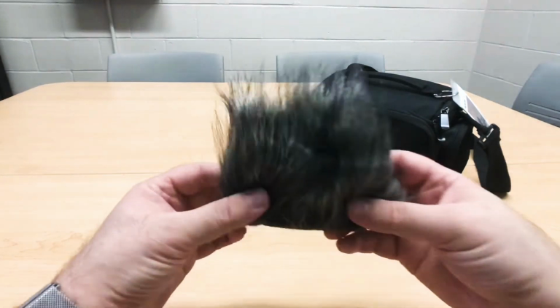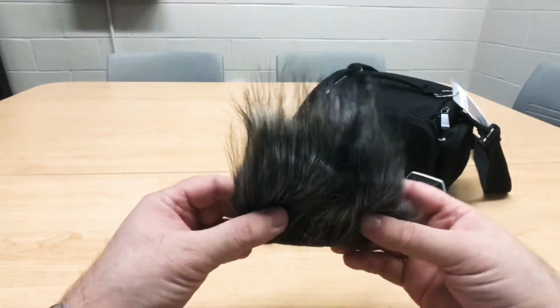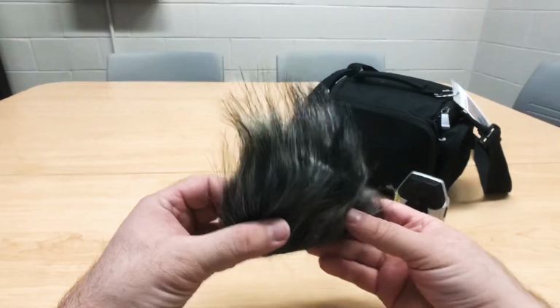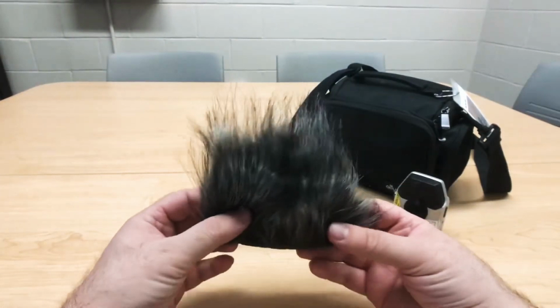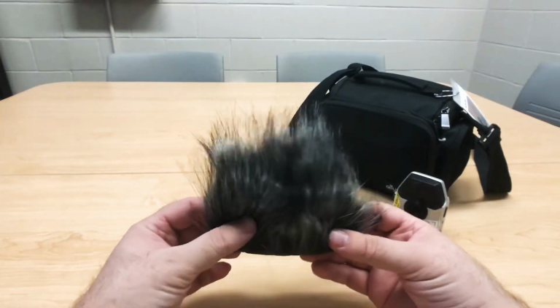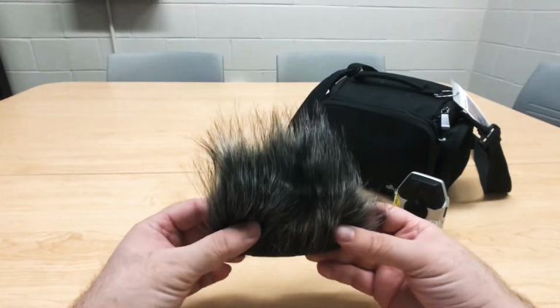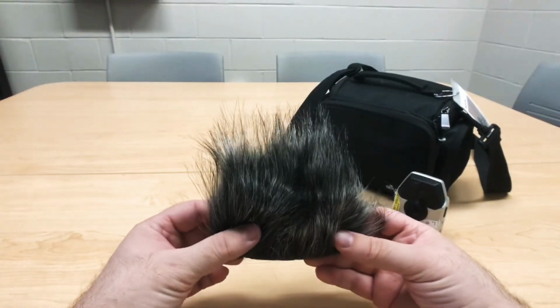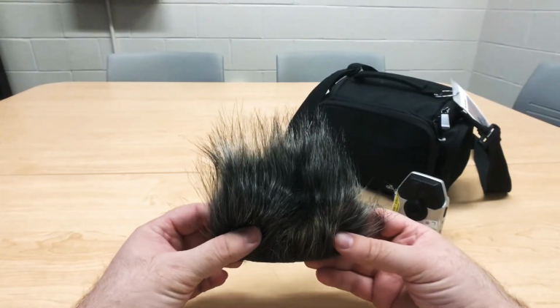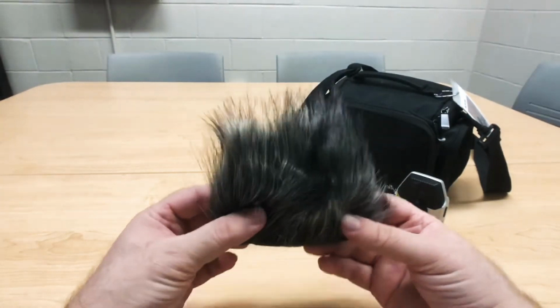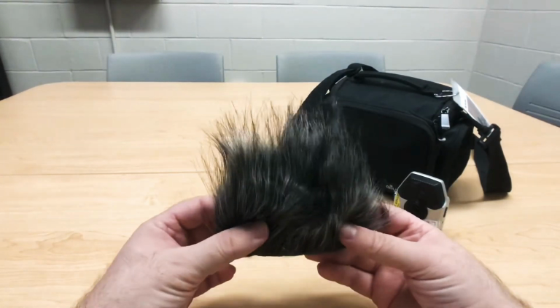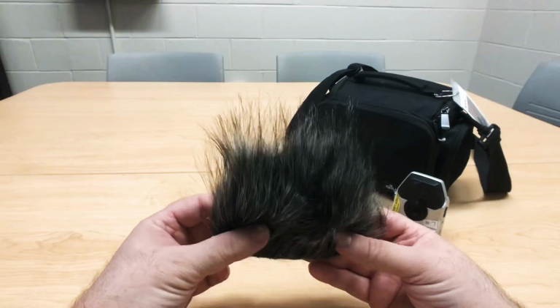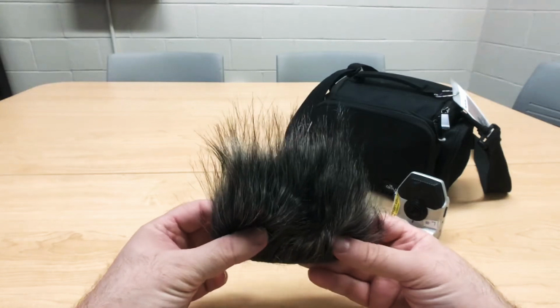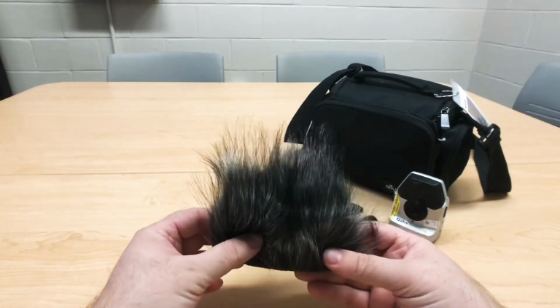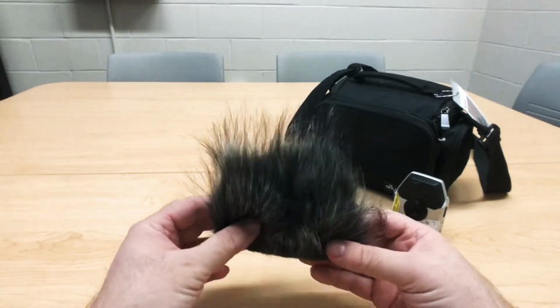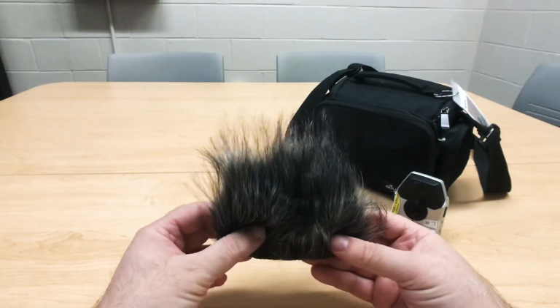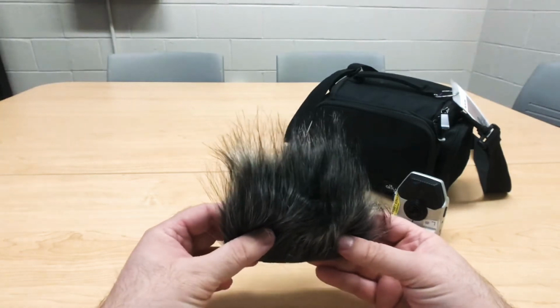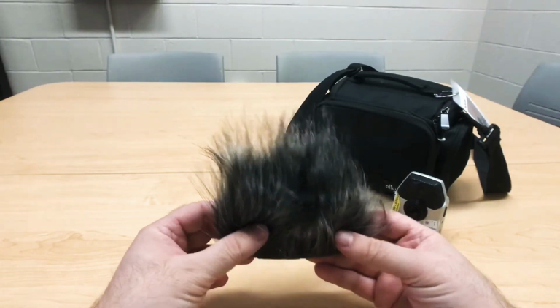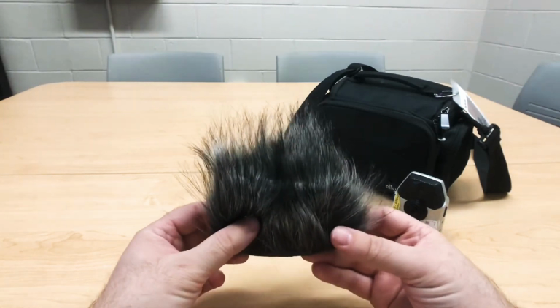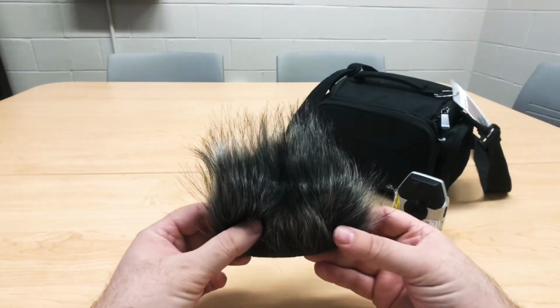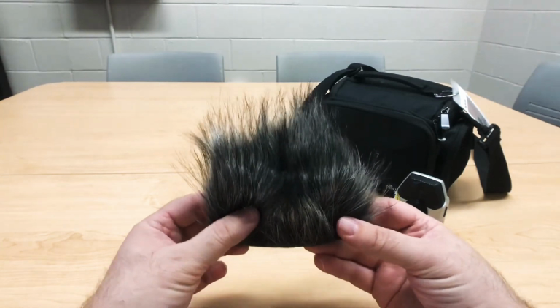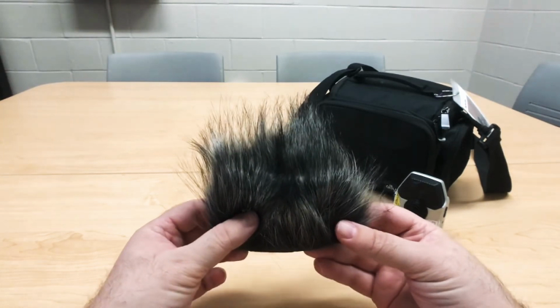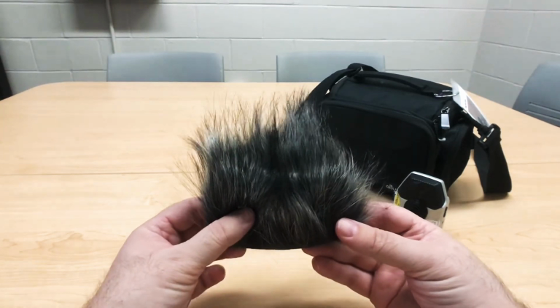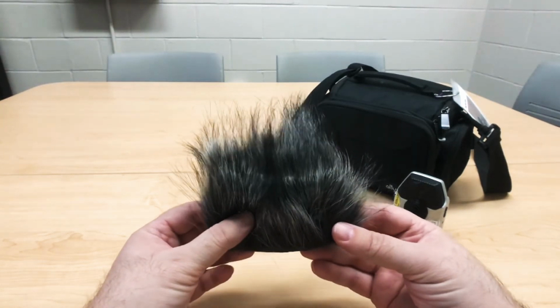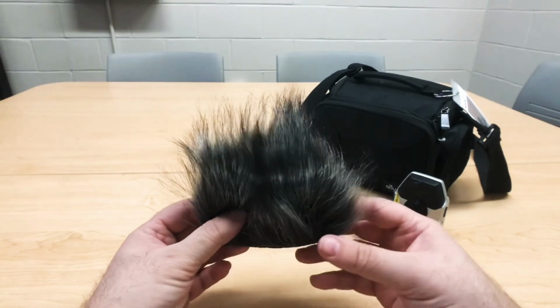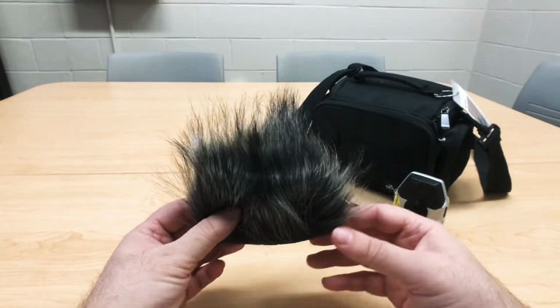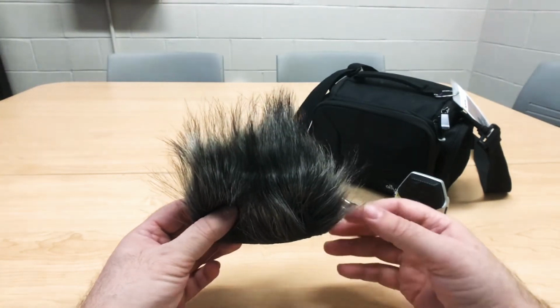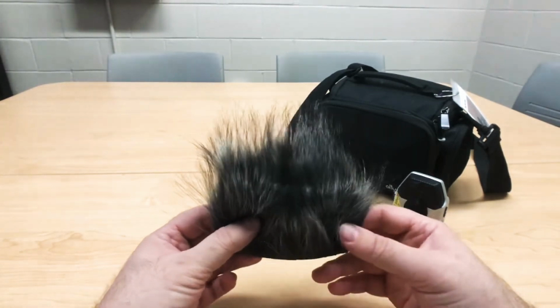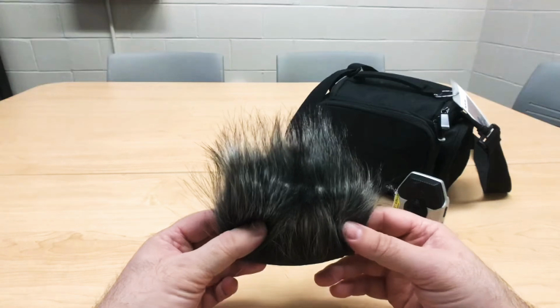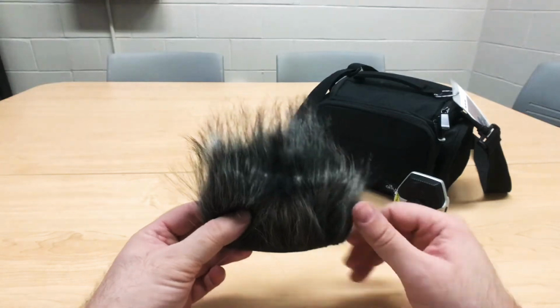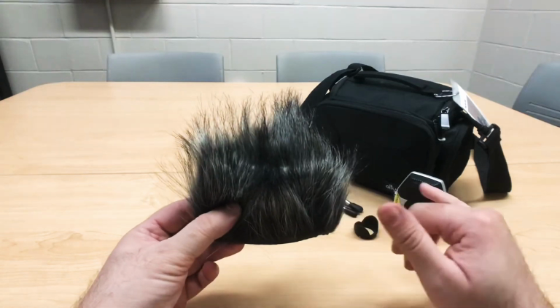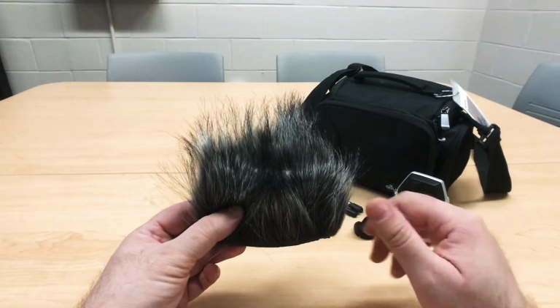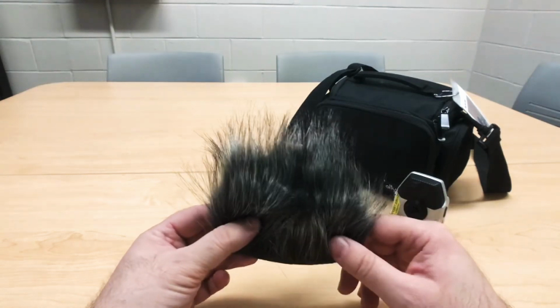The next item in the bag is this wind reducer. This piece of equipment goes on top of the camera and it helps reduce any ambient wind noise that may happen through the microphone.